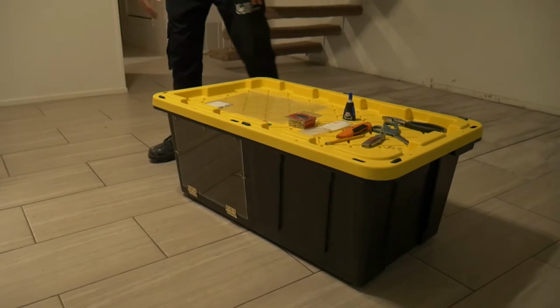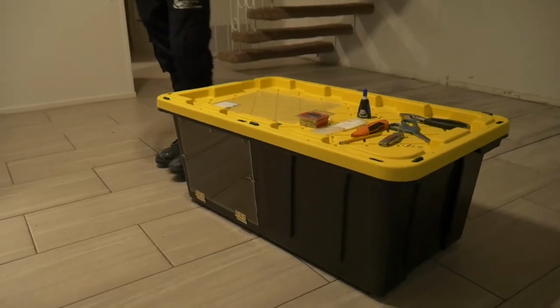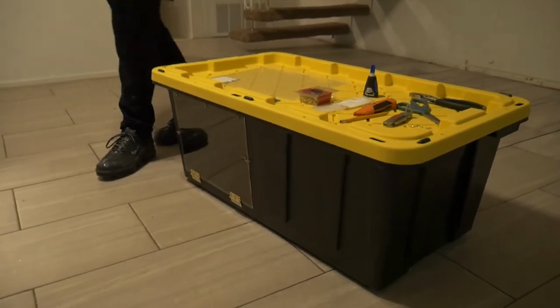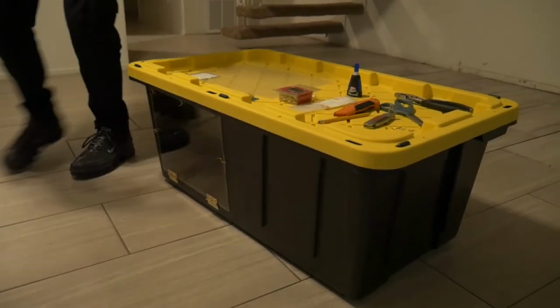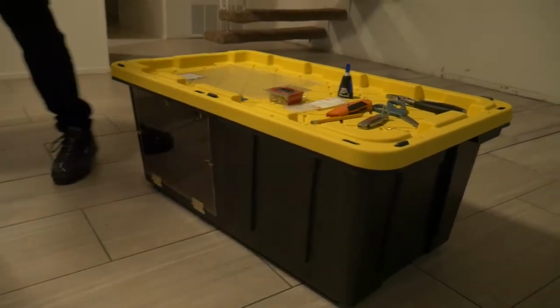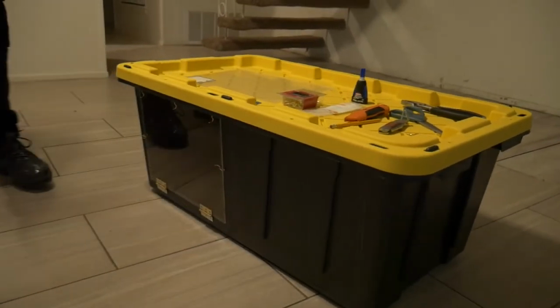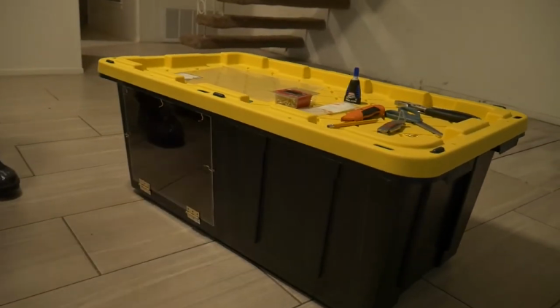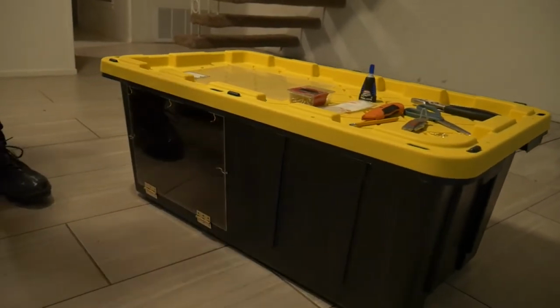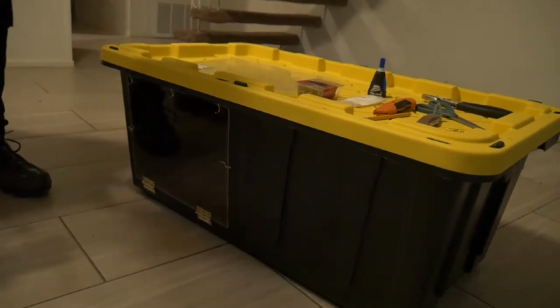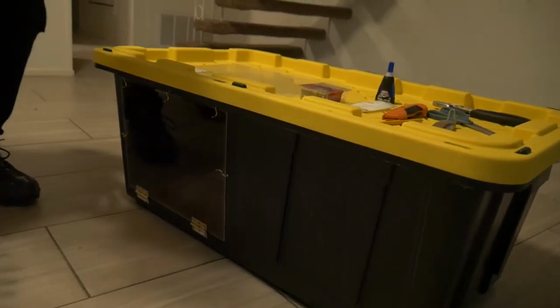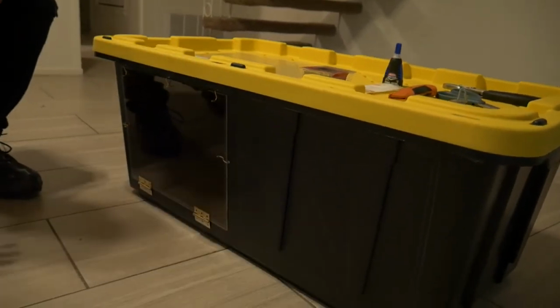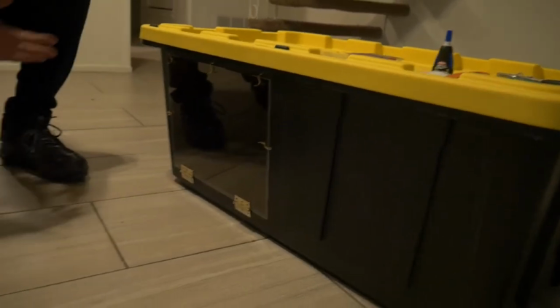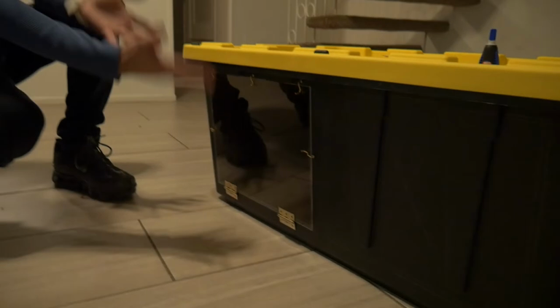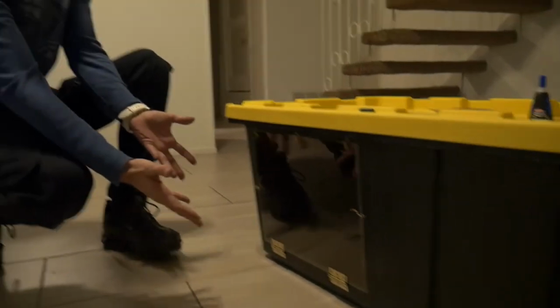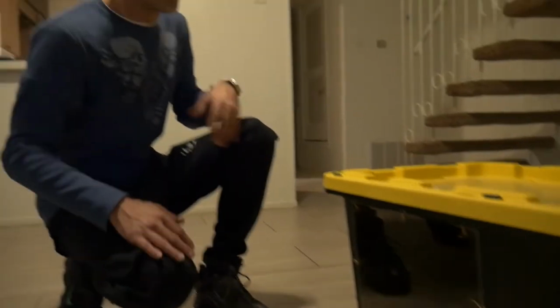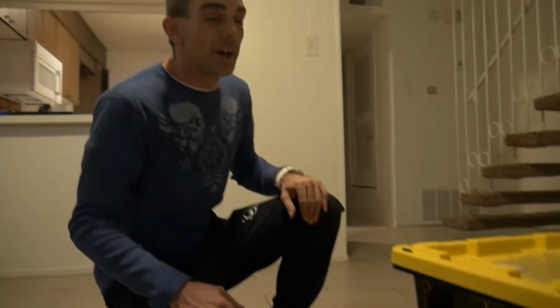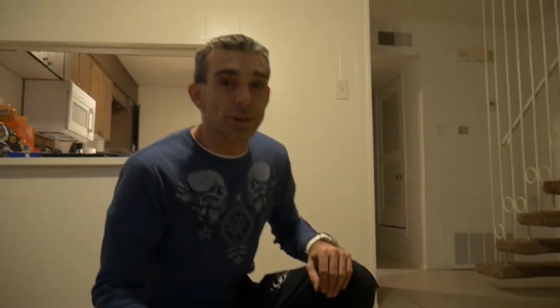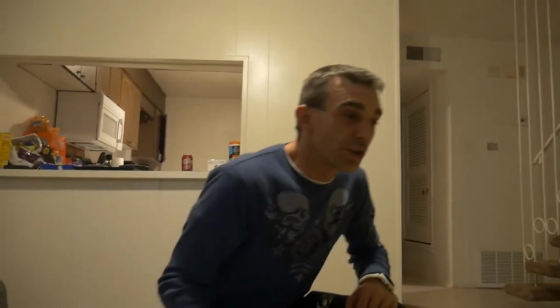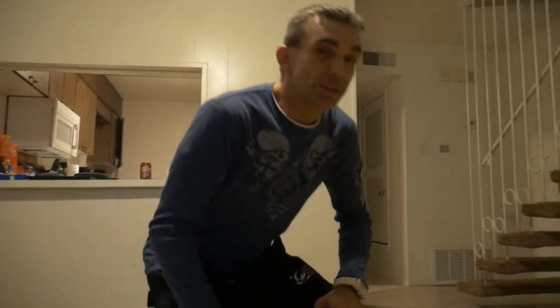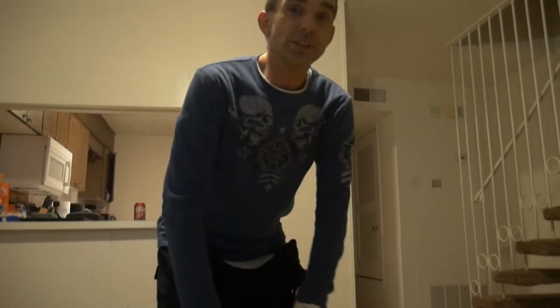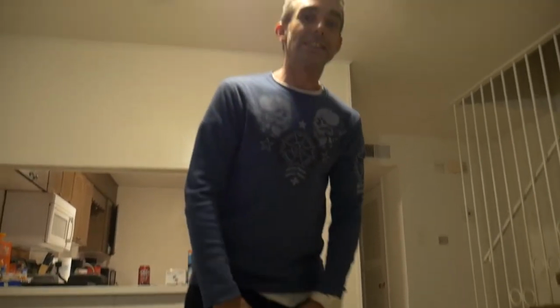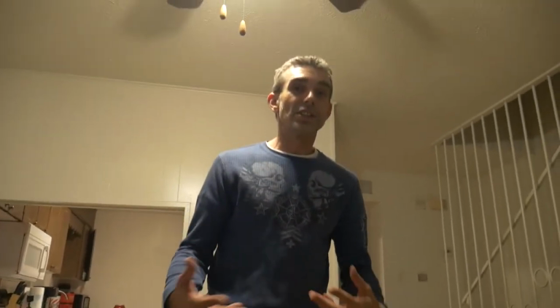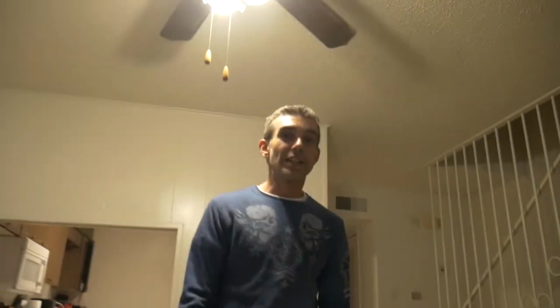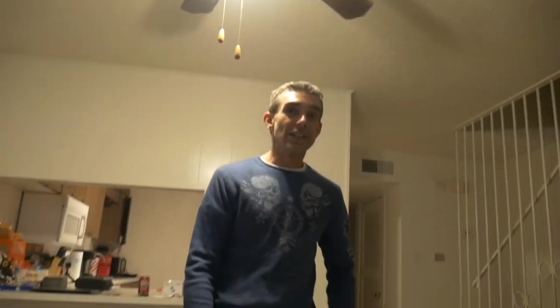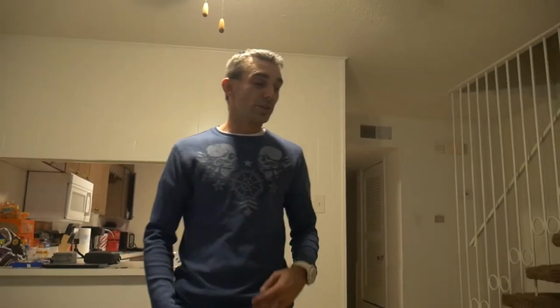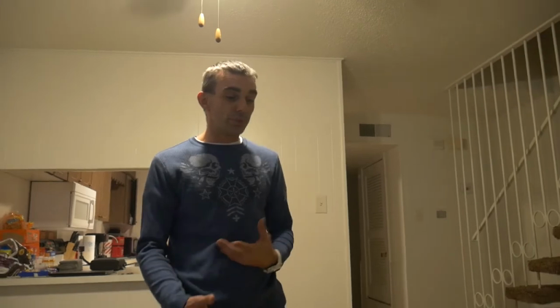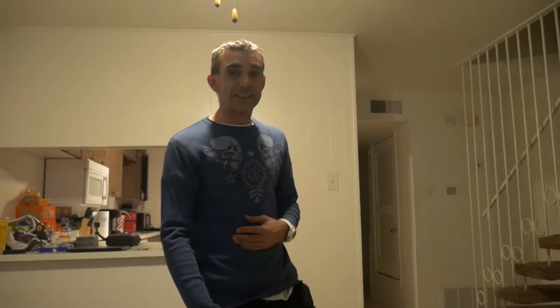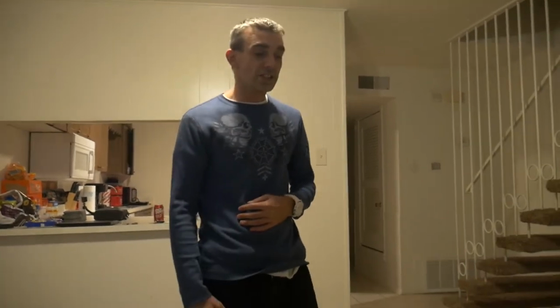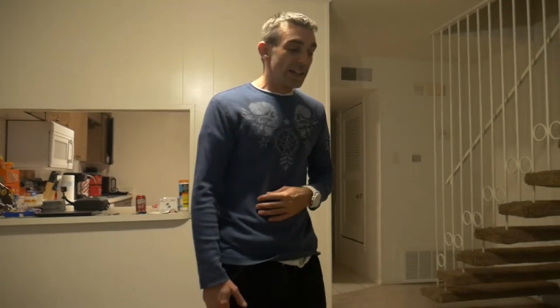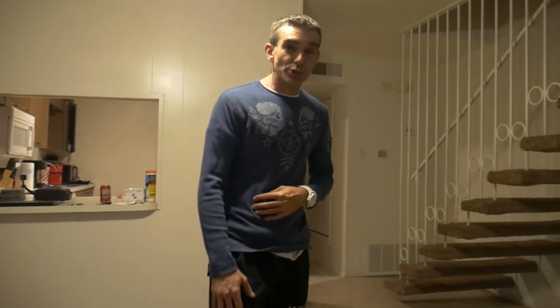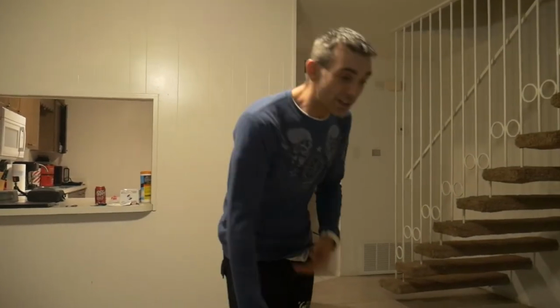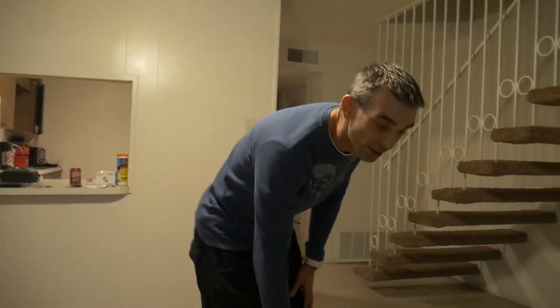I've already done half of this cage, so you don't have to watch me do the whole thing. I've already put one door on, but I'm going to show you. On the materials list, the things you're going to need in order to build one of these cages — first, of course, you're going to need the tub.